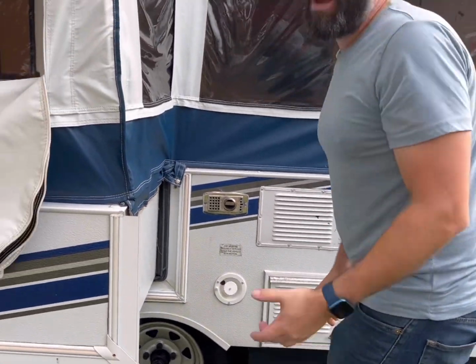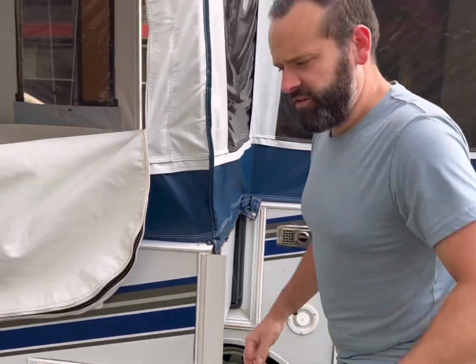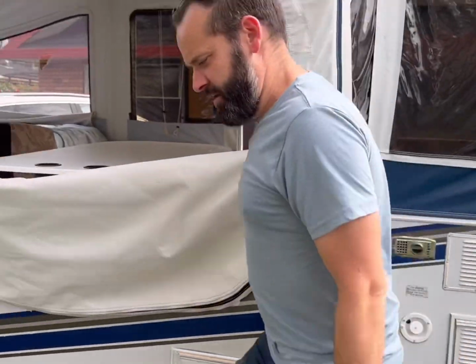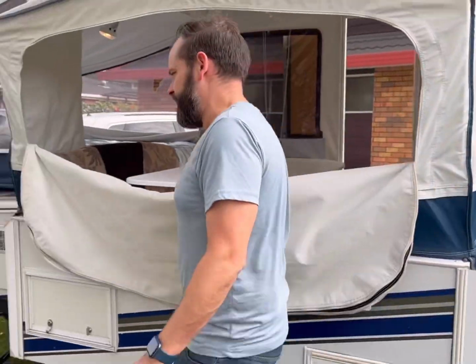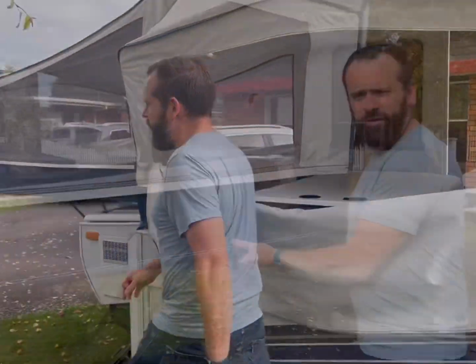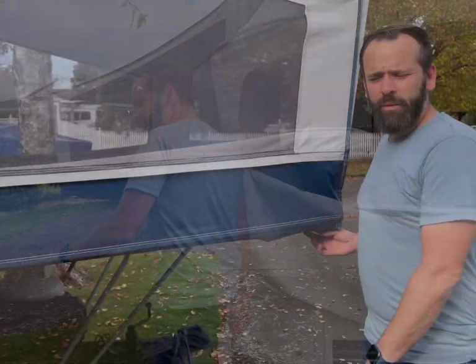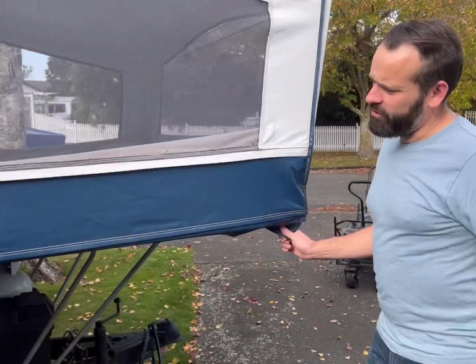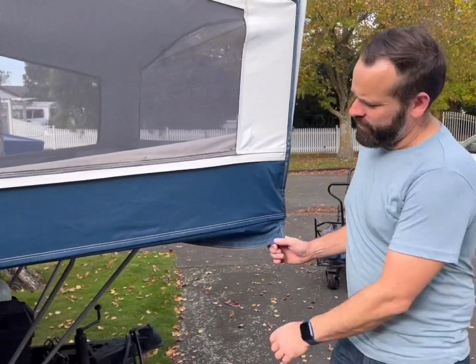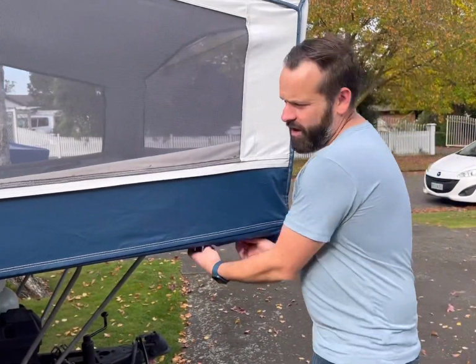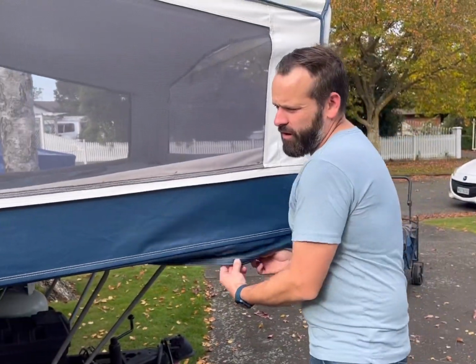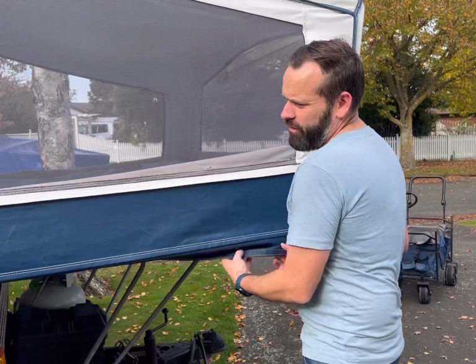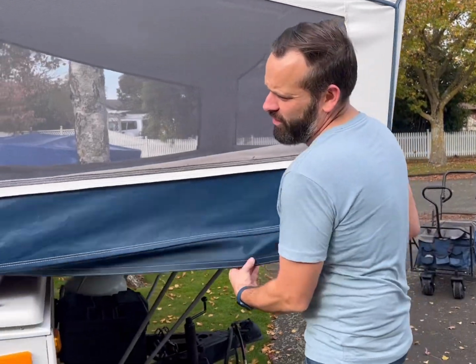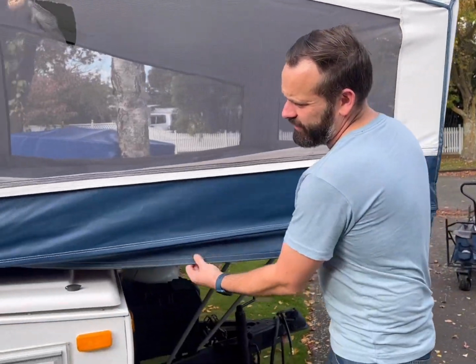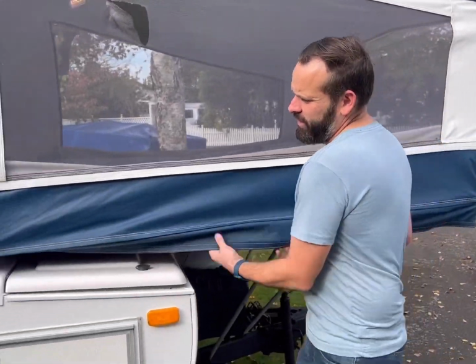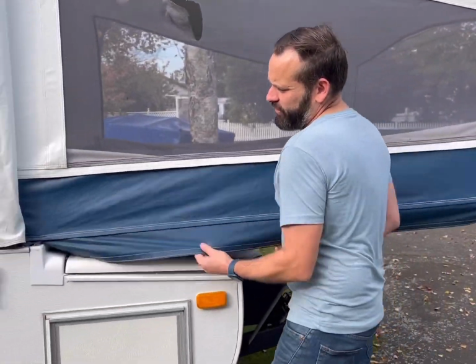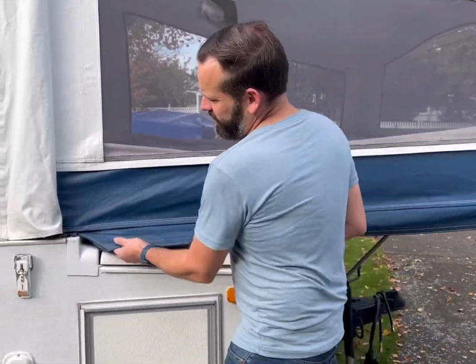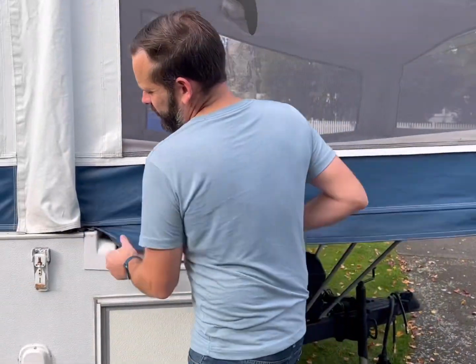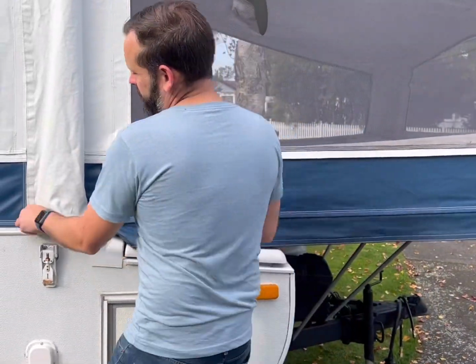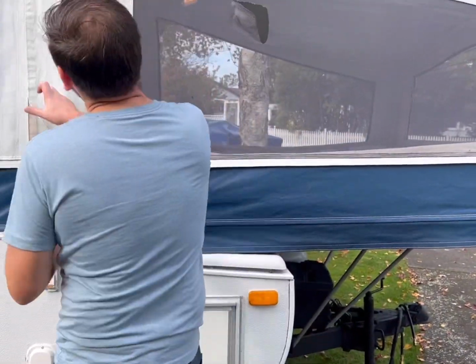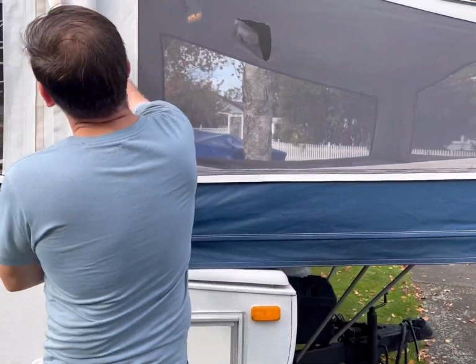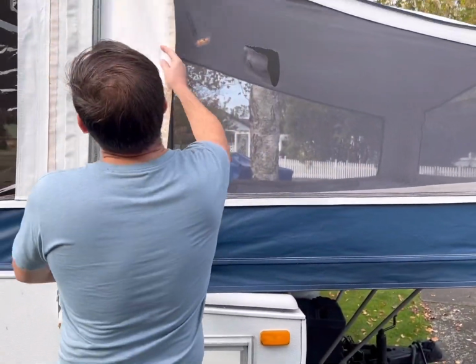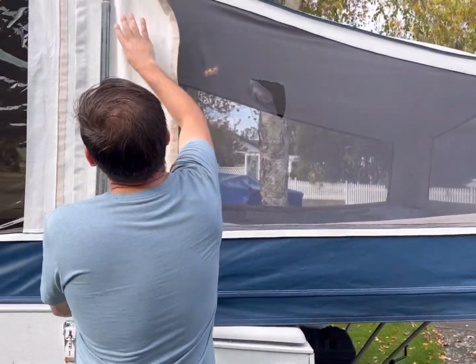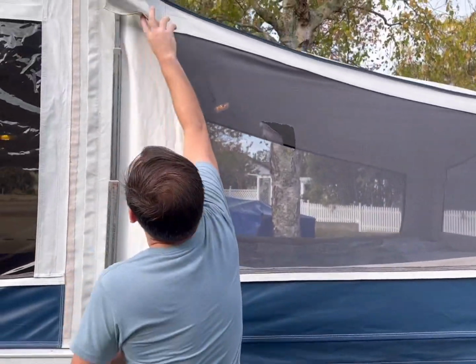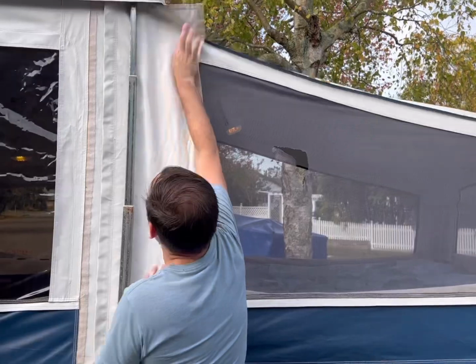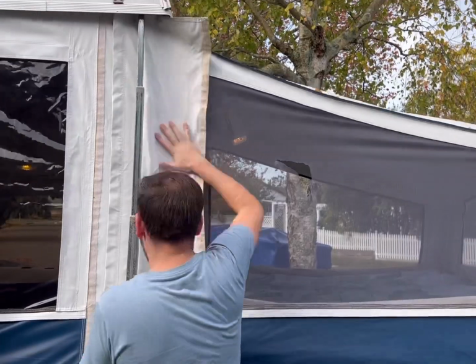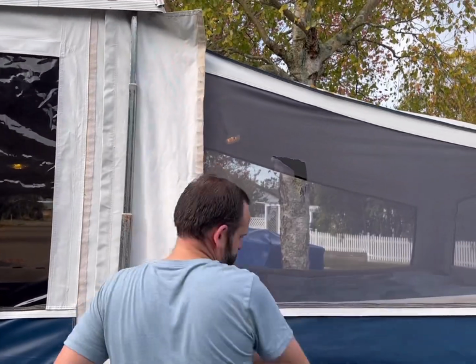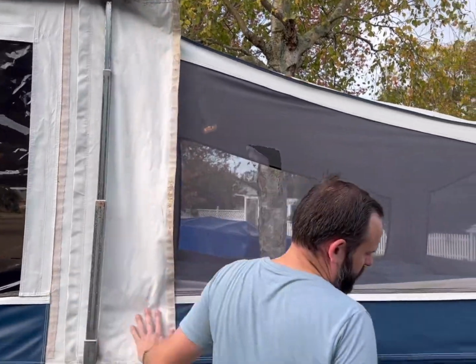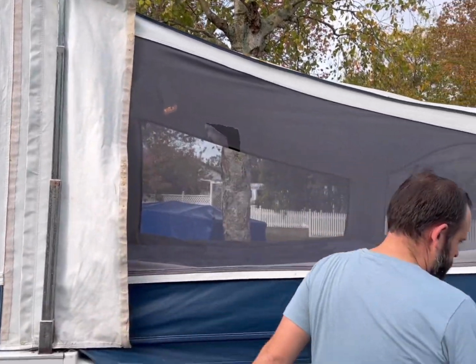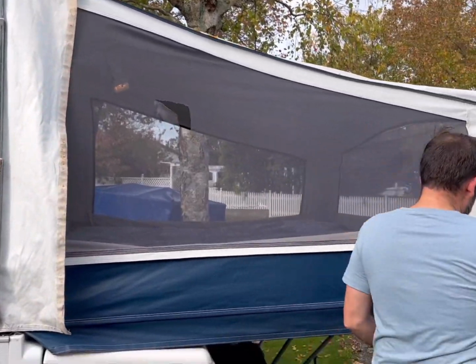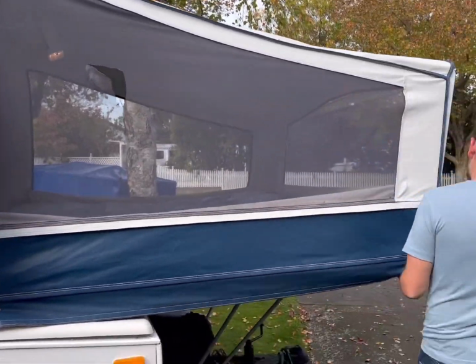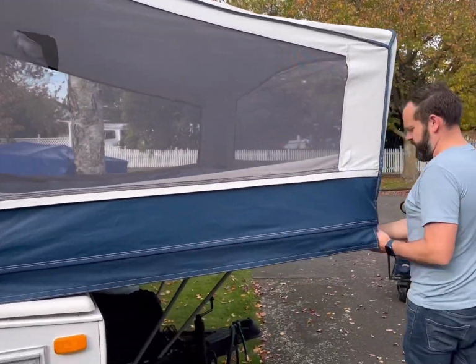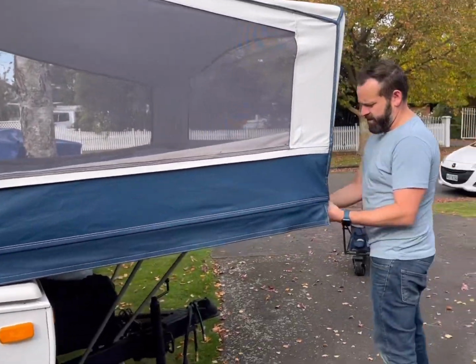Now we're into the main pack-down part. First thing we want to do is take the velcro off the slide-out. This is nice and easy — remembering you've got those poles wrapped up. Take it off the entire way around the caravan.